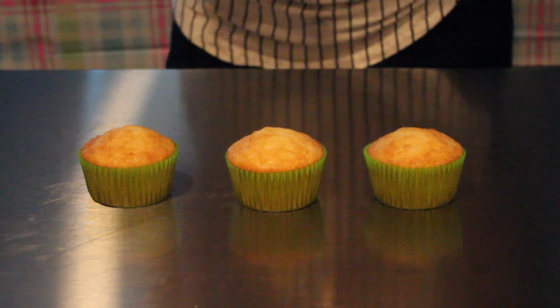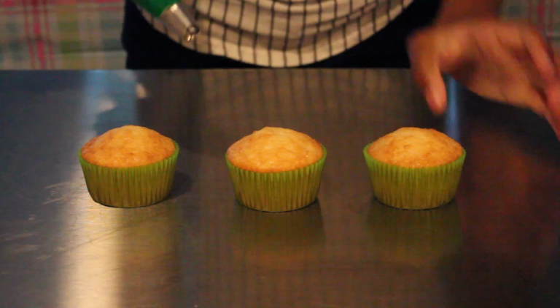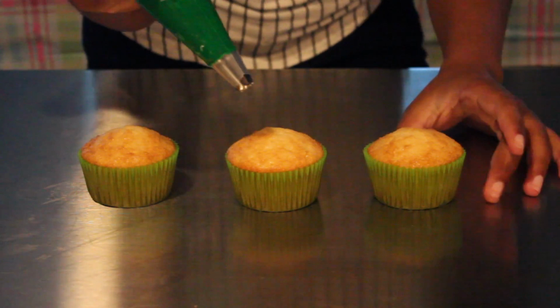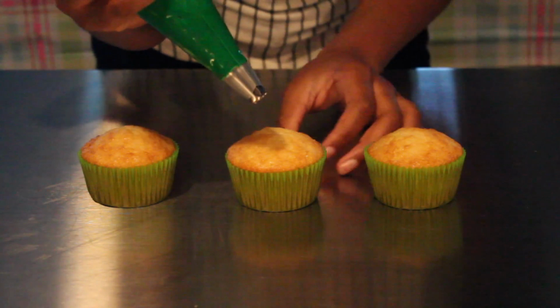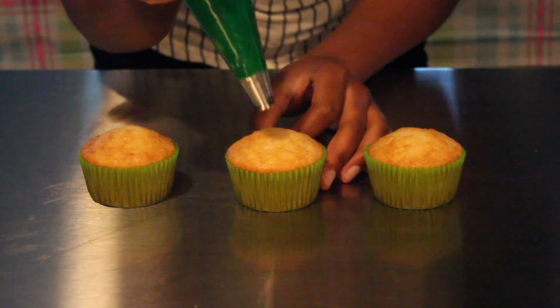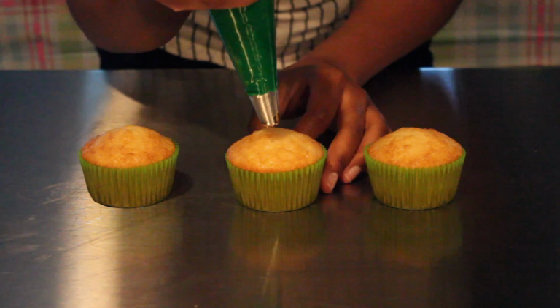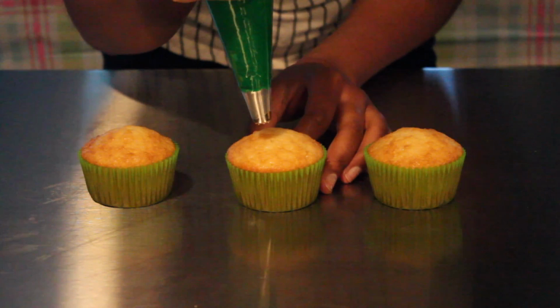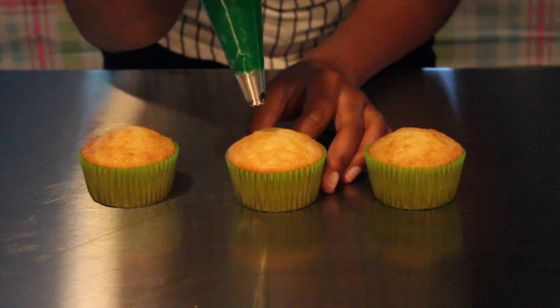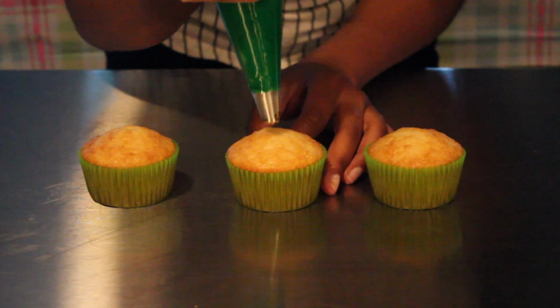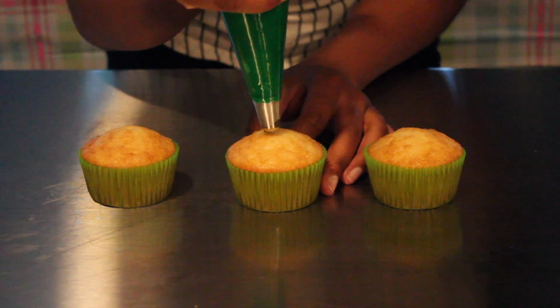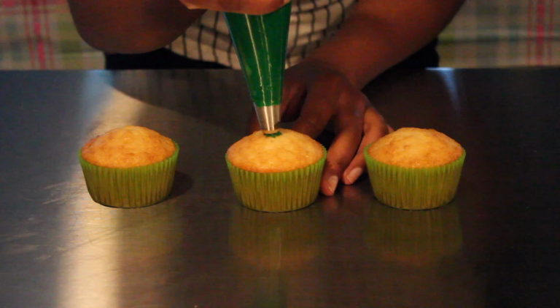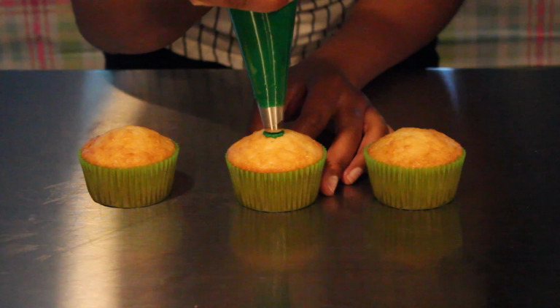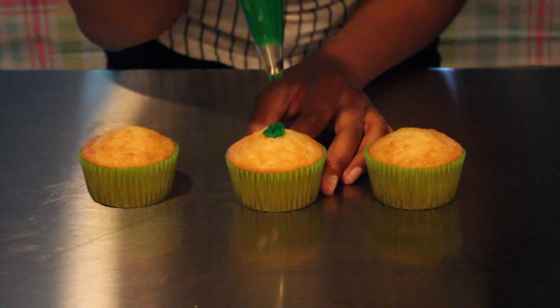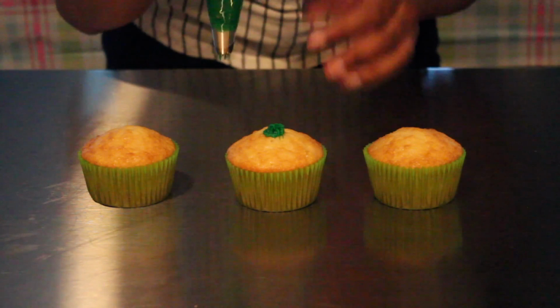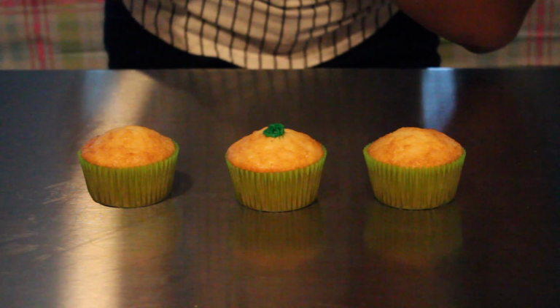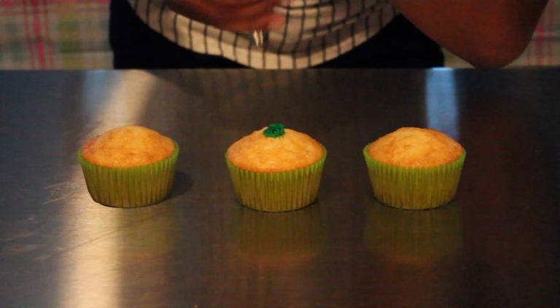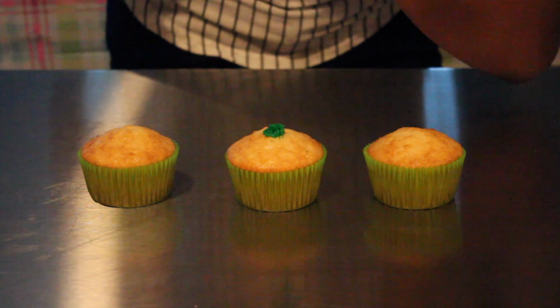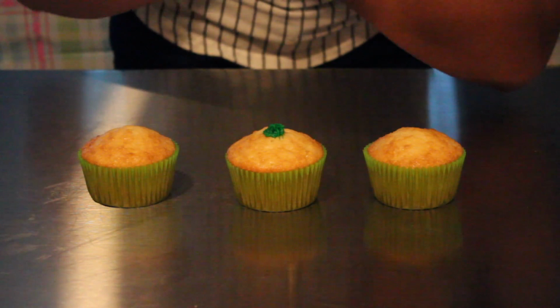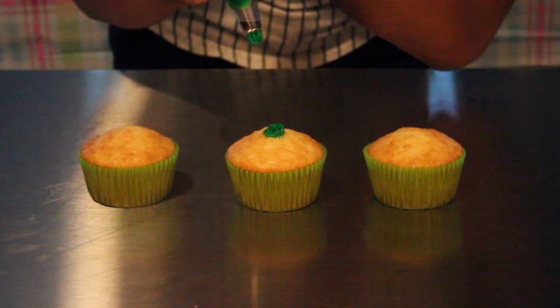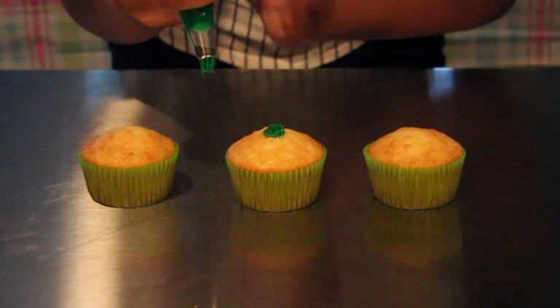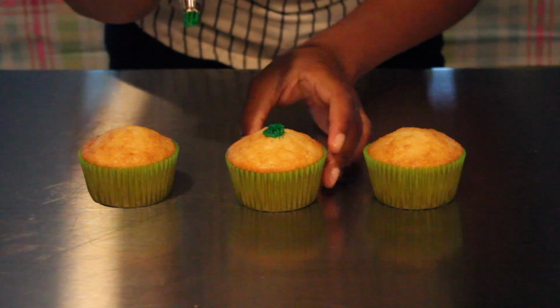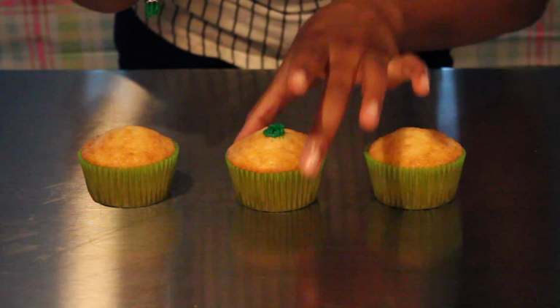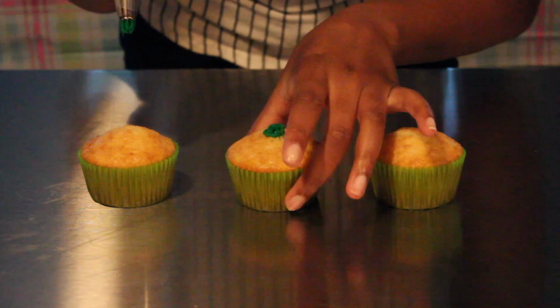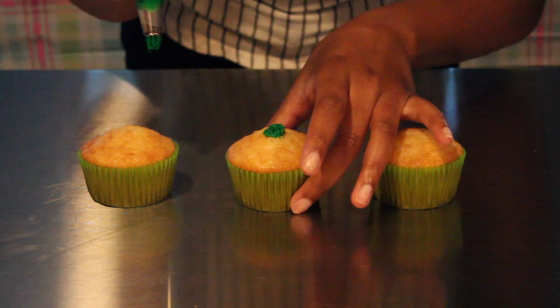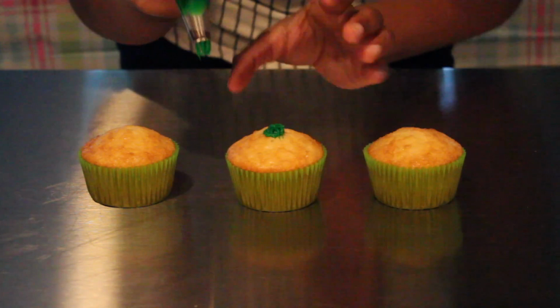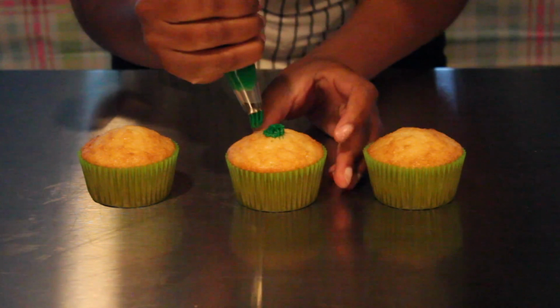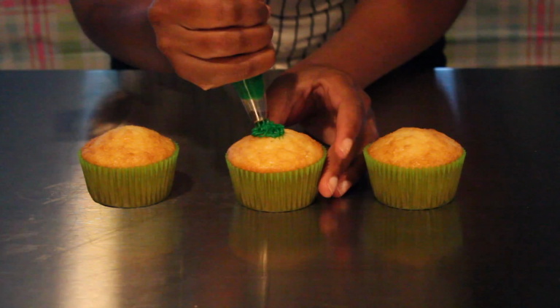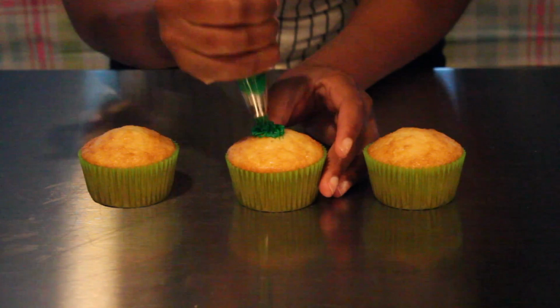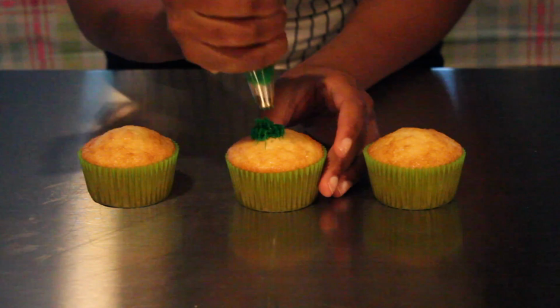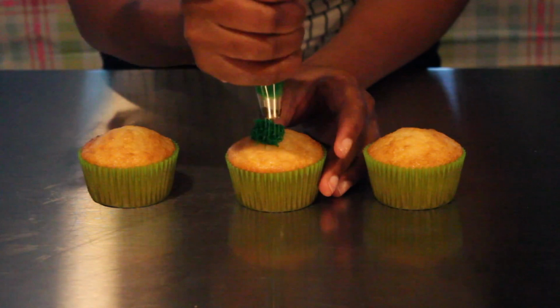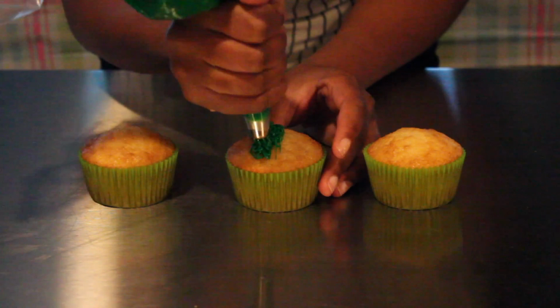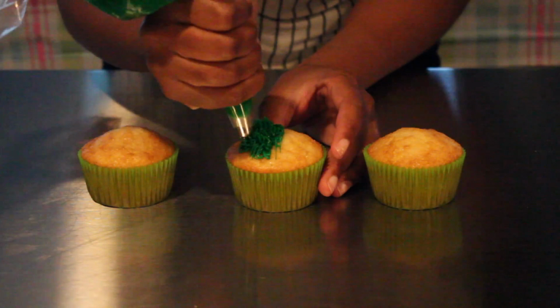Now that we have our pastry bag ready, you're gonna start in the middle and you're gonna pipe really hard and then pull up. It's kind of like an up and down motion, but if you don't pipe really hard at the bottom then it won't look like grass.